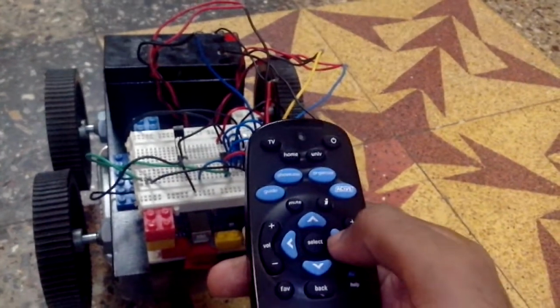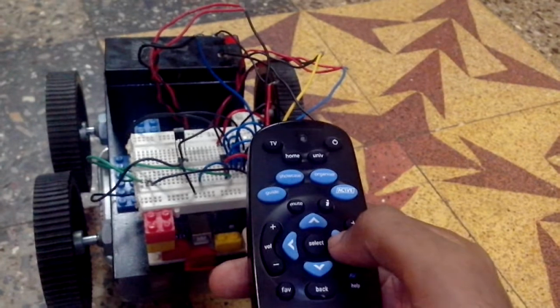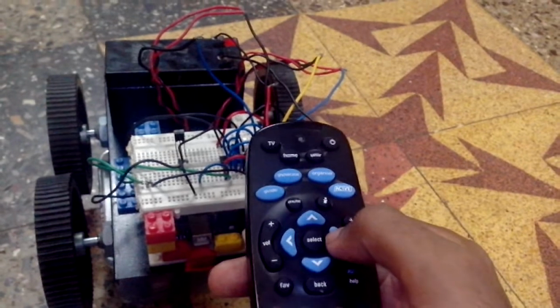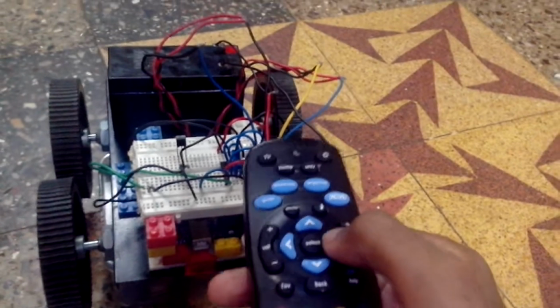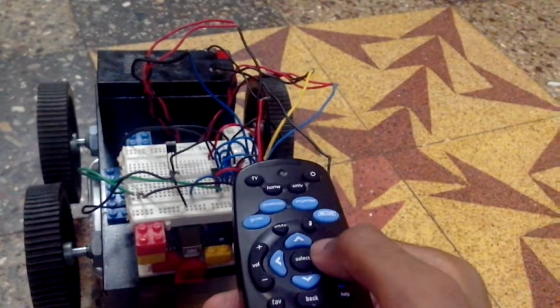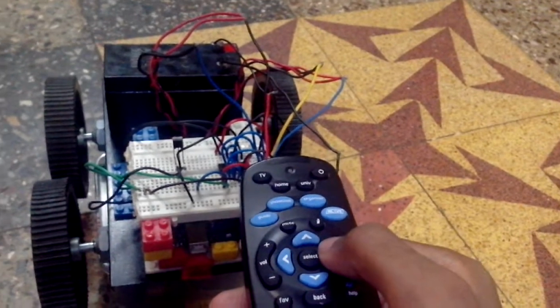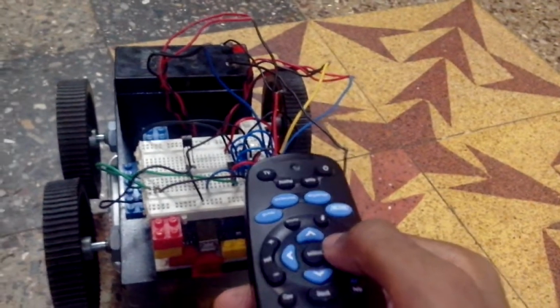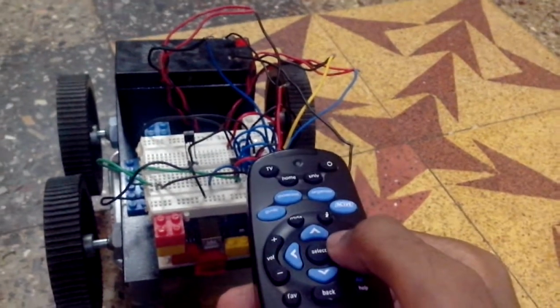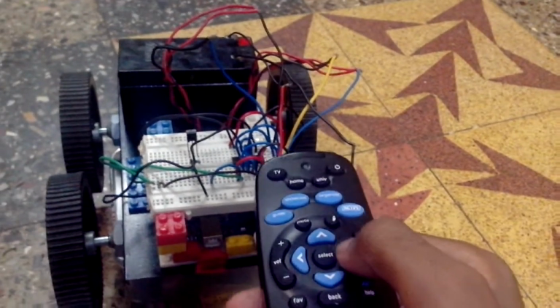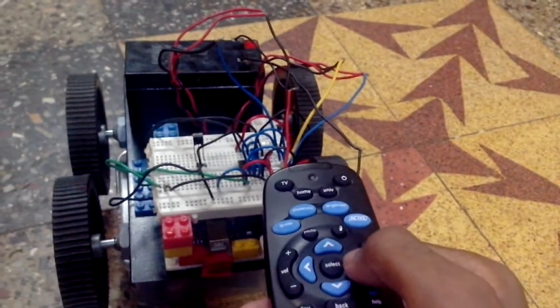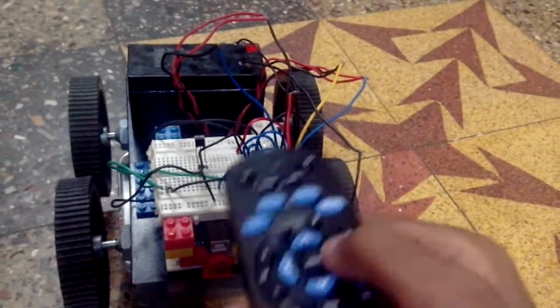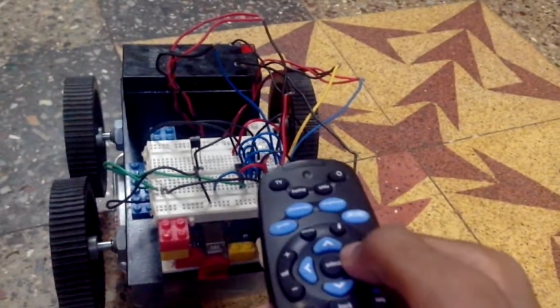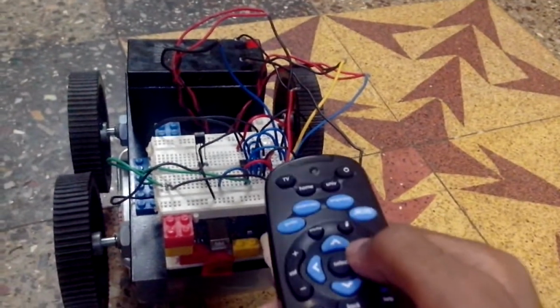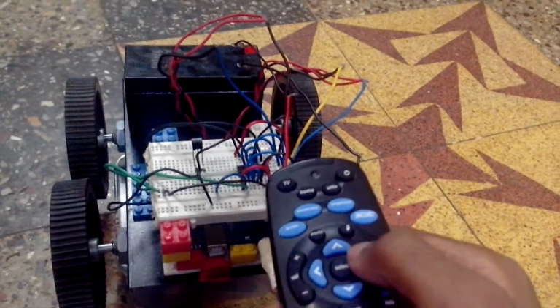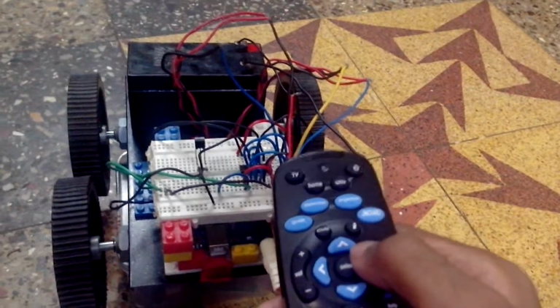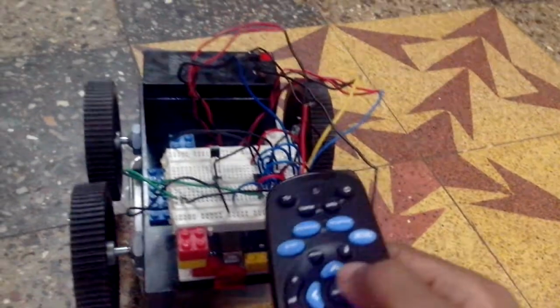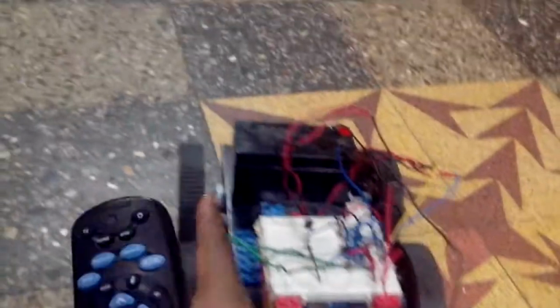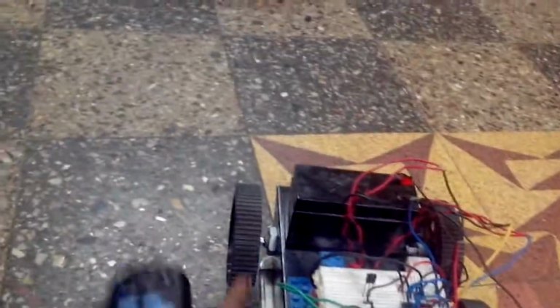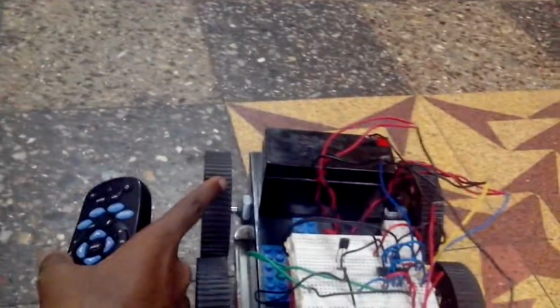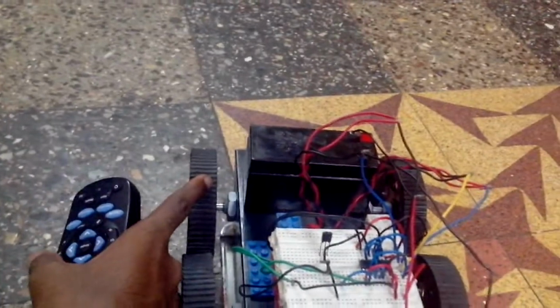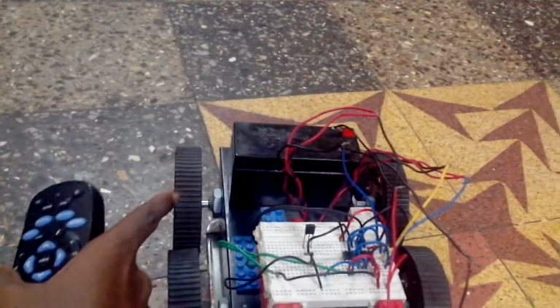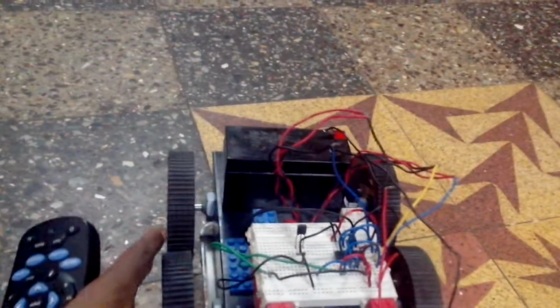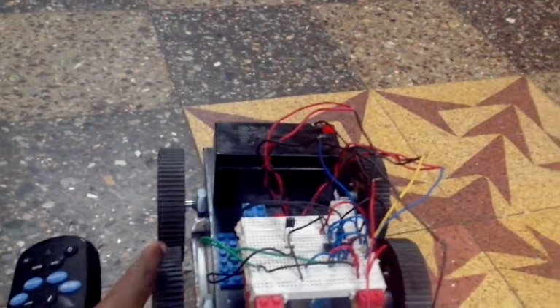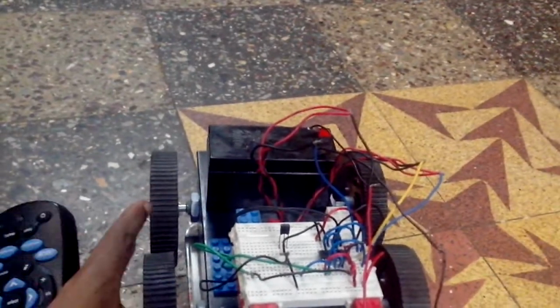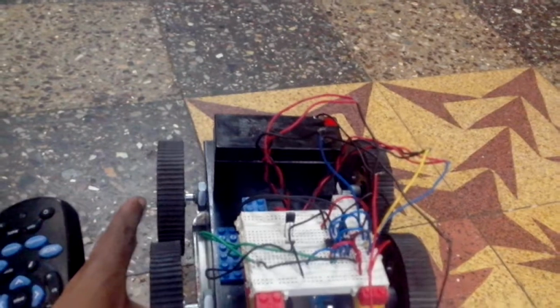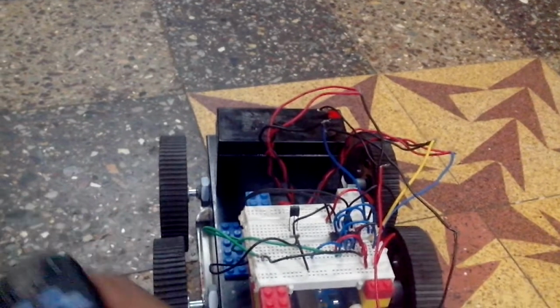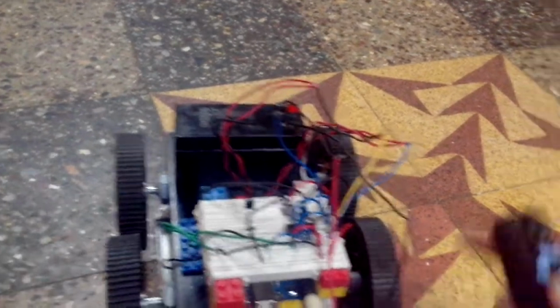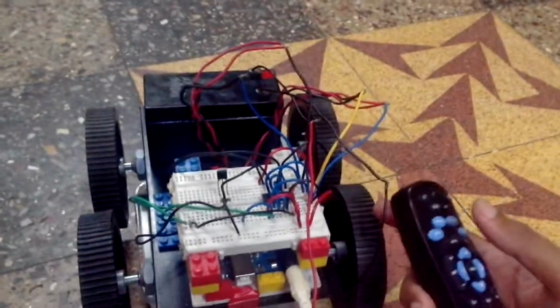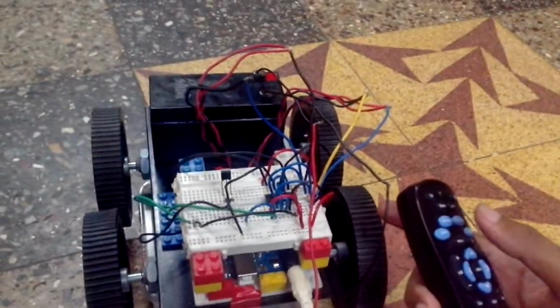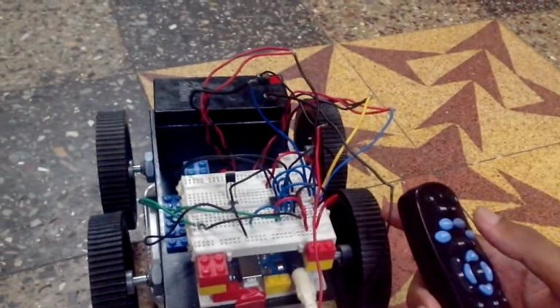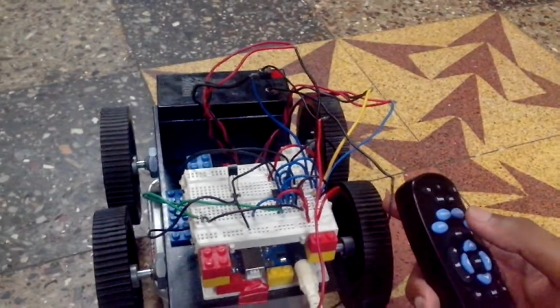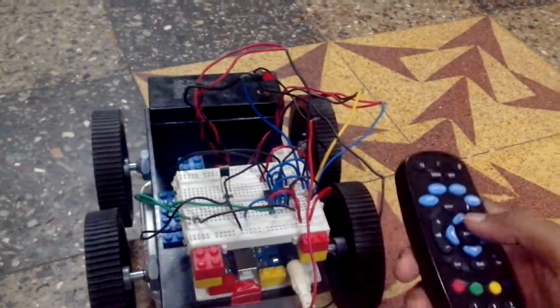This button is for 360 degree clockwise rotation of the RC car, for which this pair of wheels rotates in the forward direction and these rotate in the reverse direction.